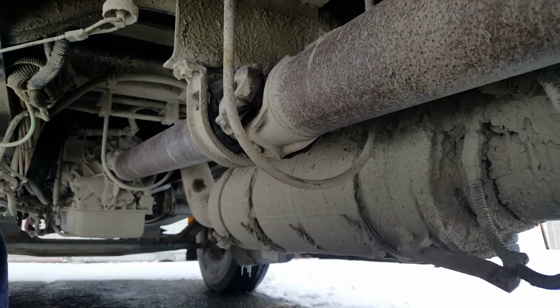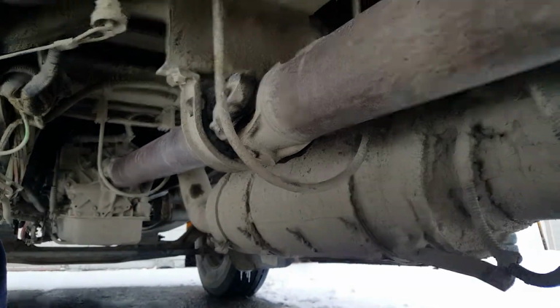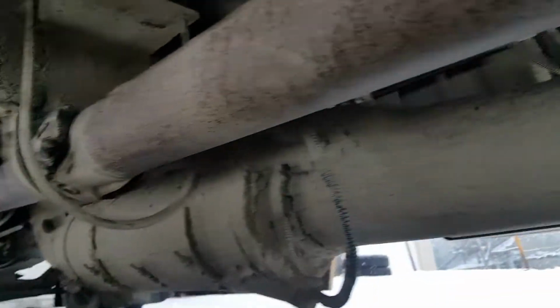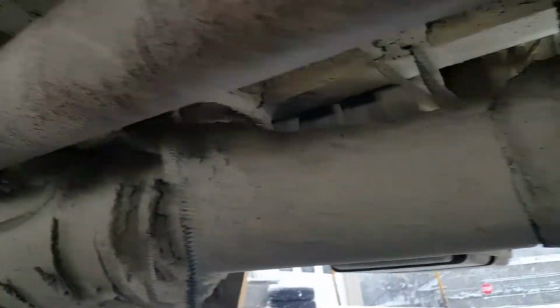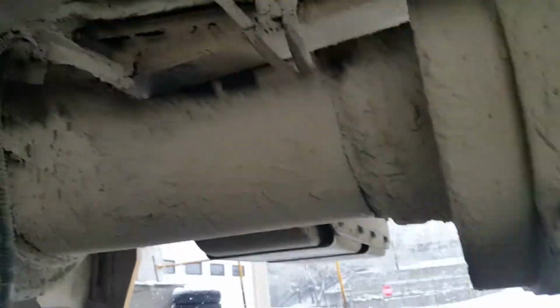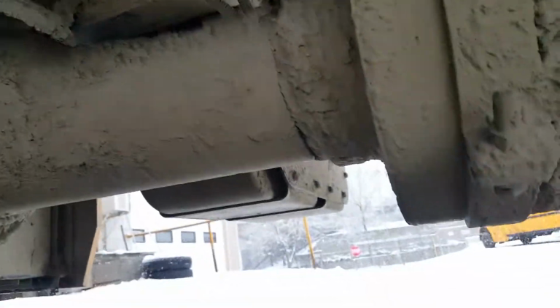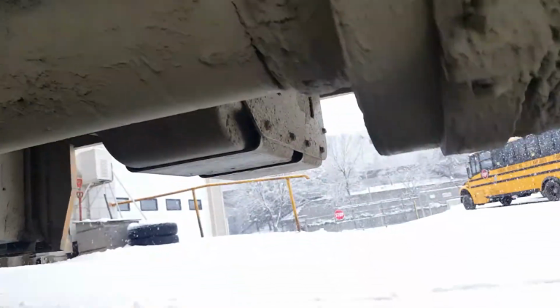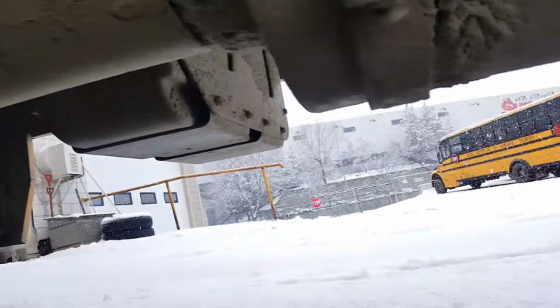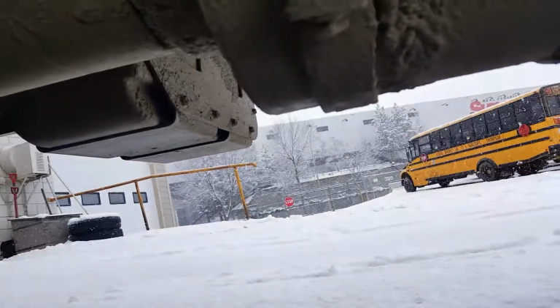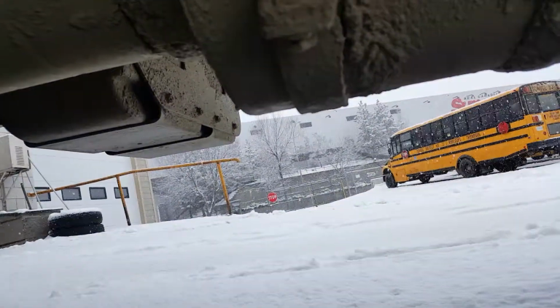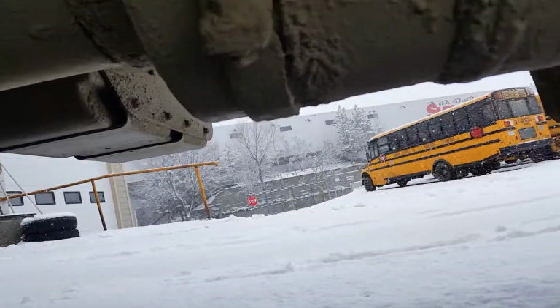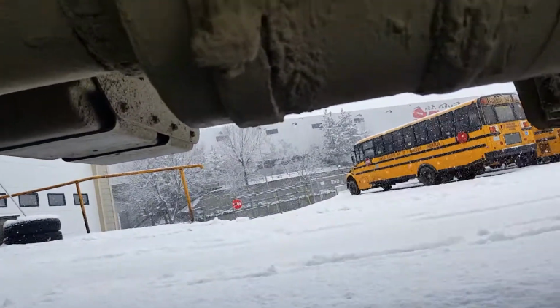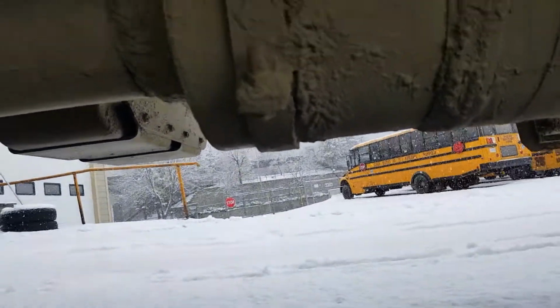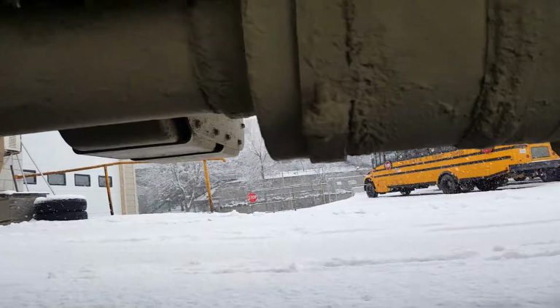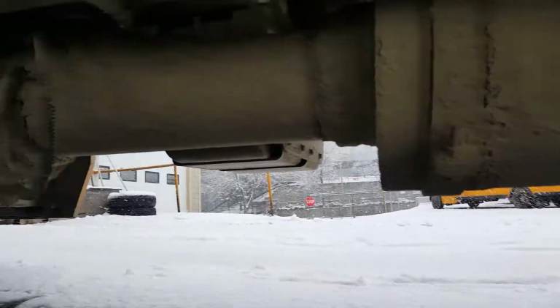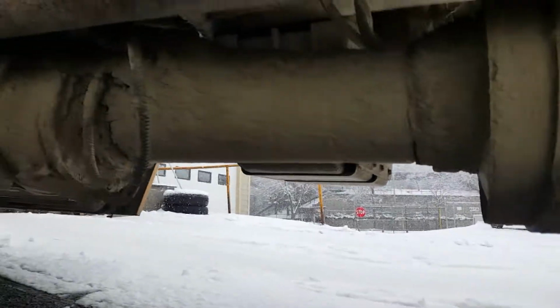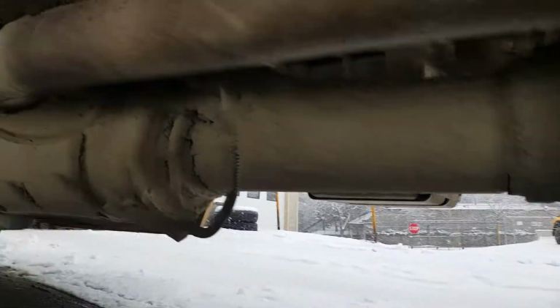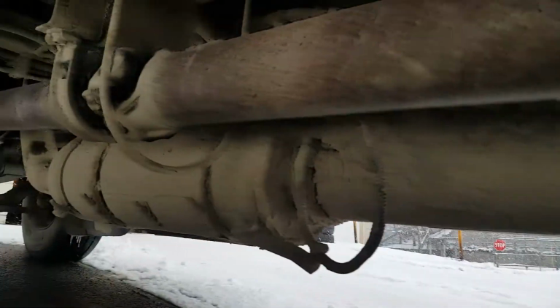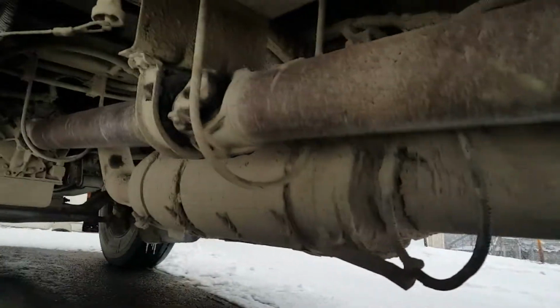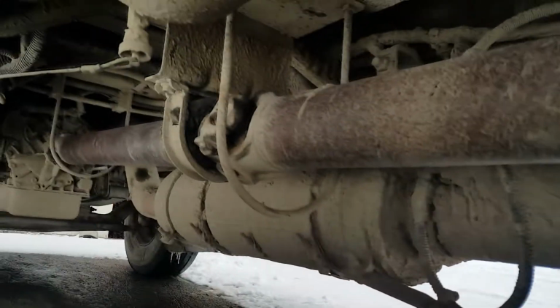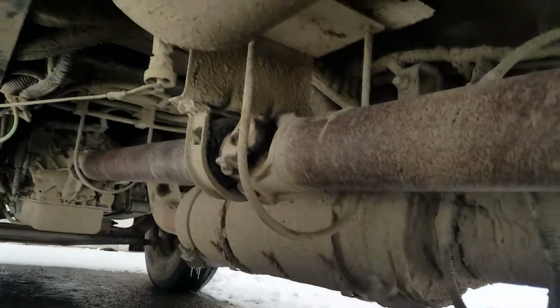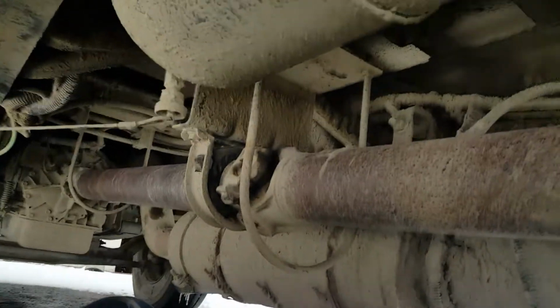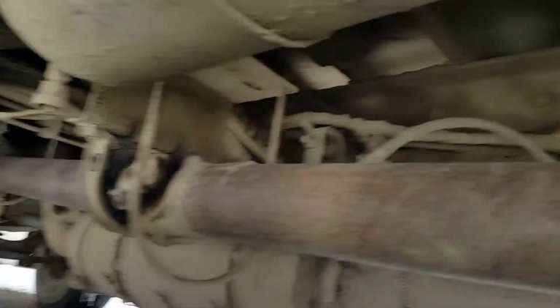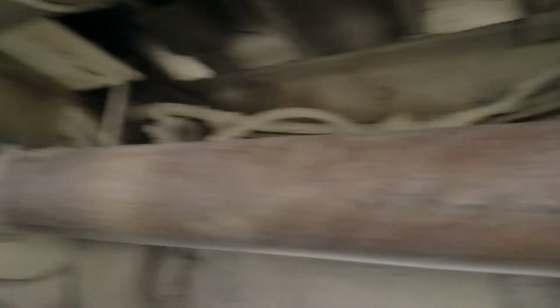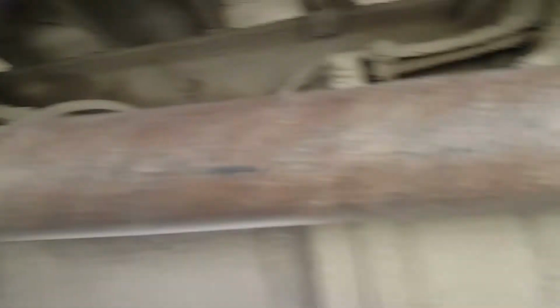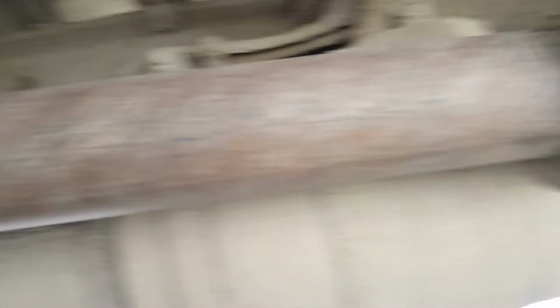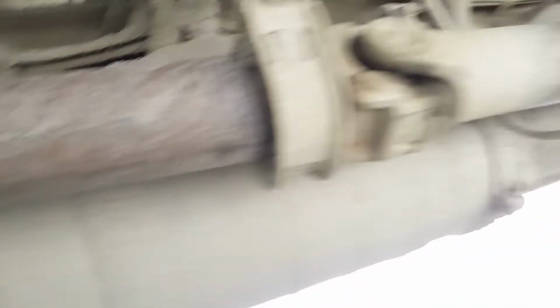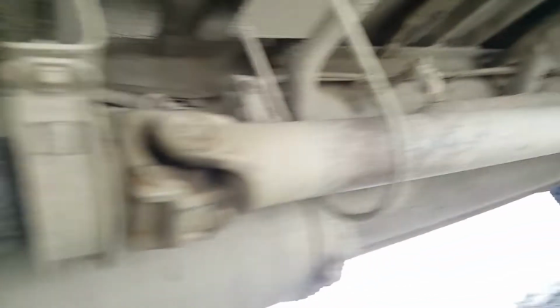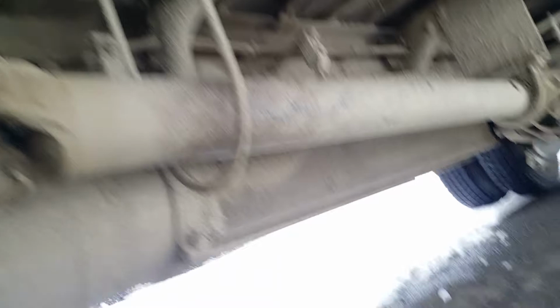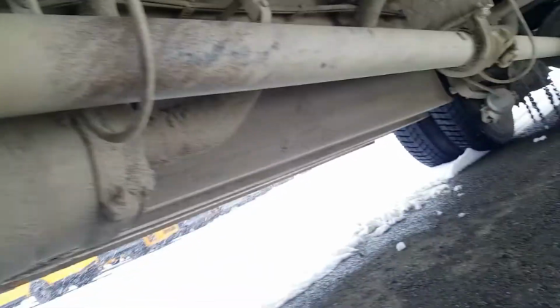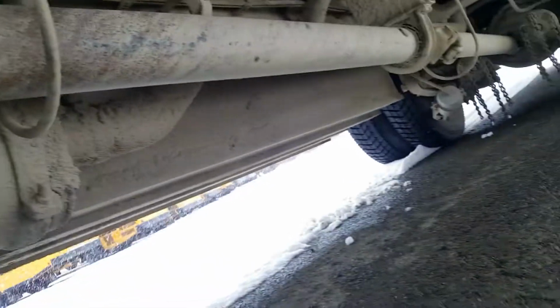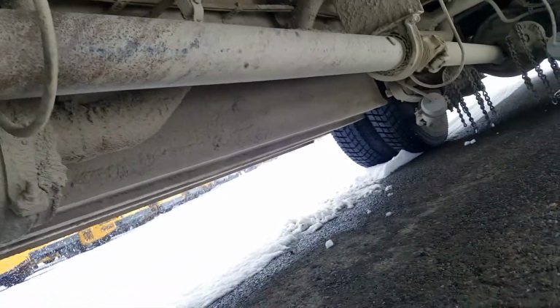So underneath one of our international conventionals — it's a 2016 — we have a severe driveline vibration. Got the three steady variant setup.